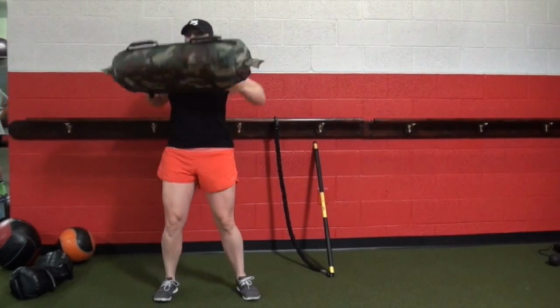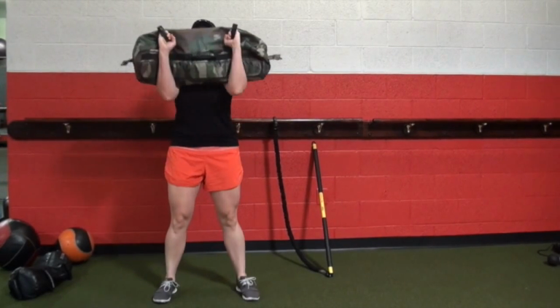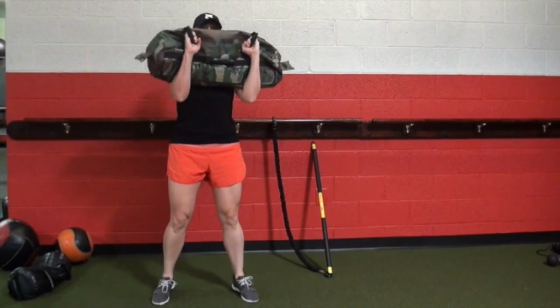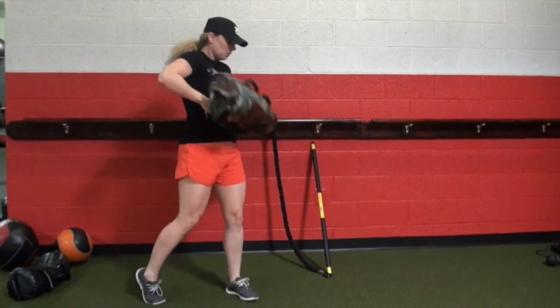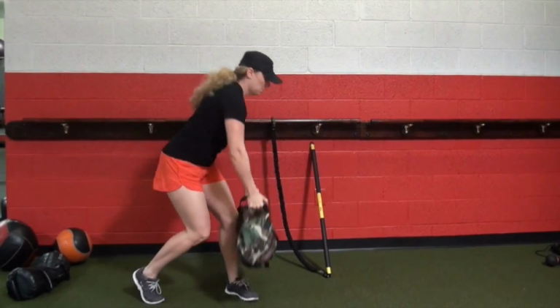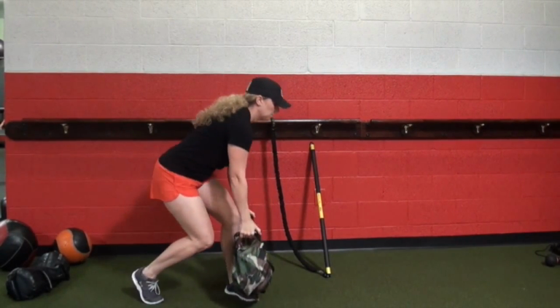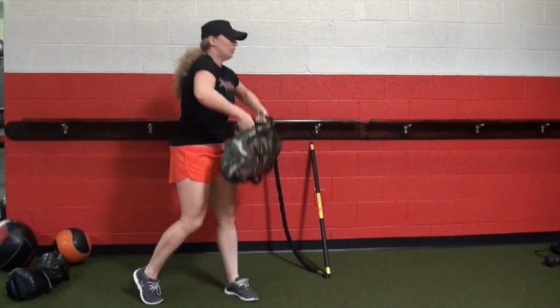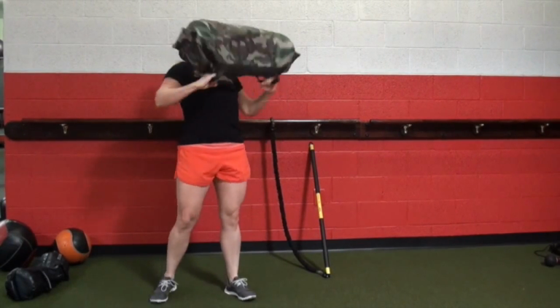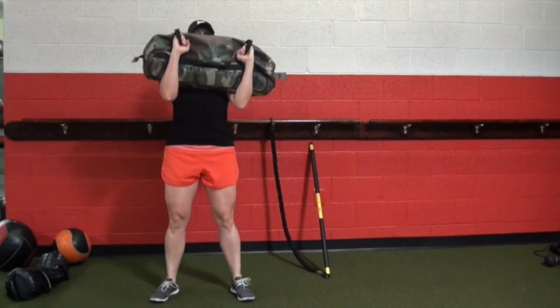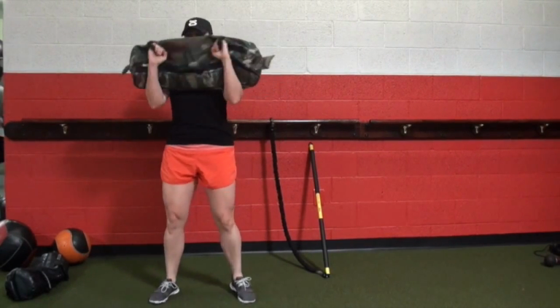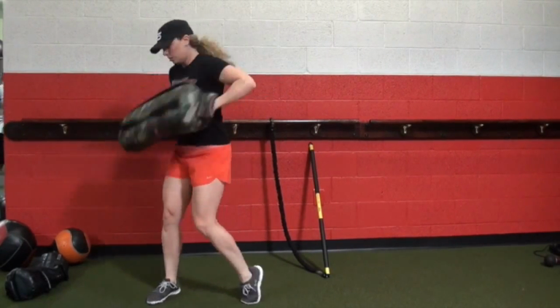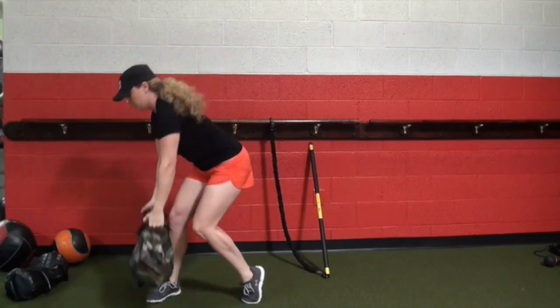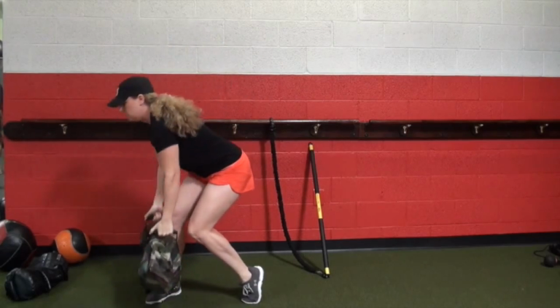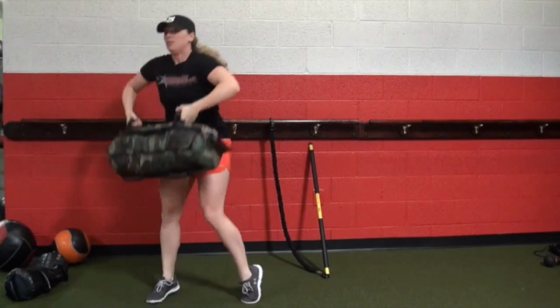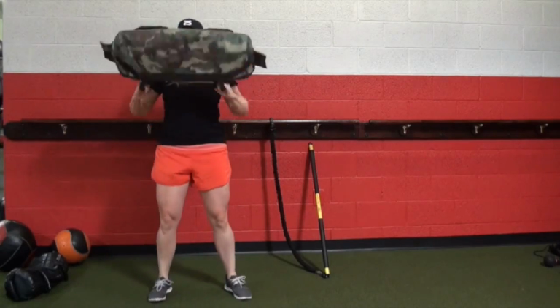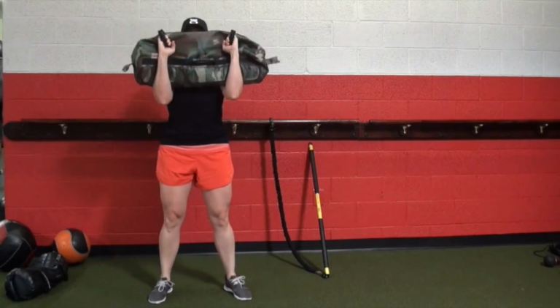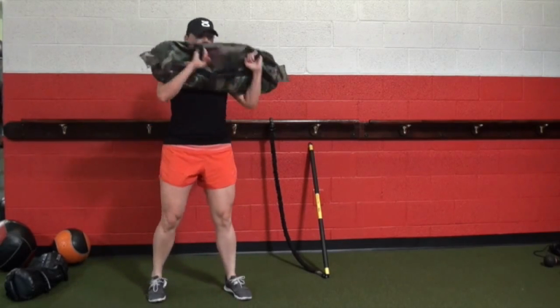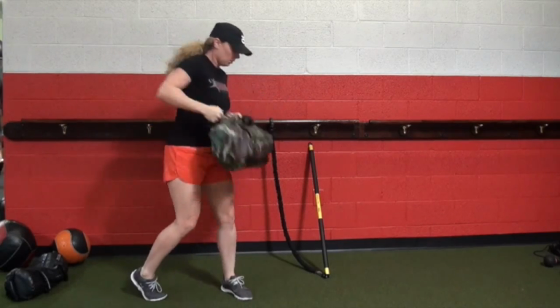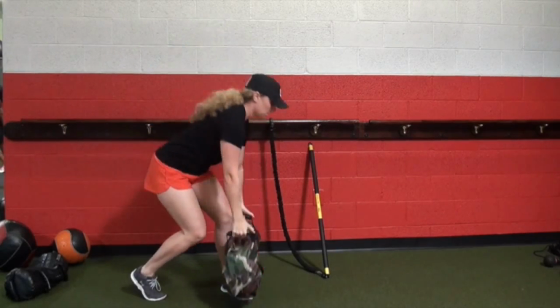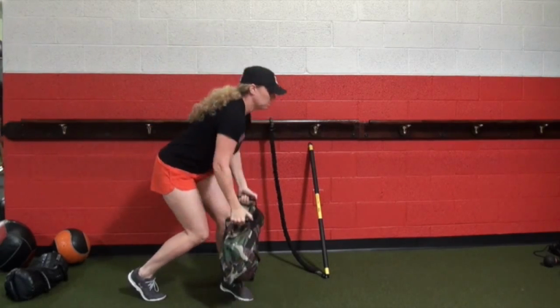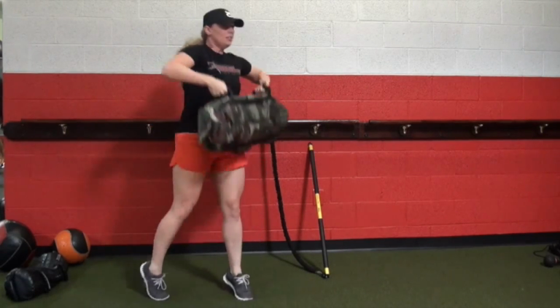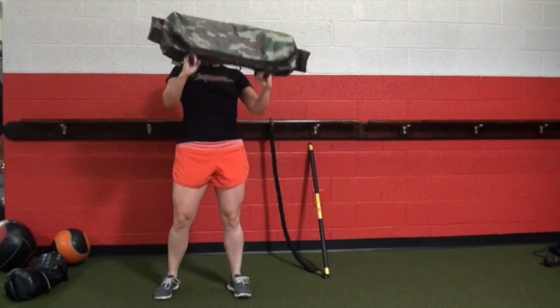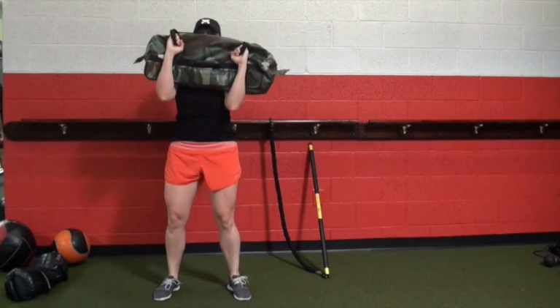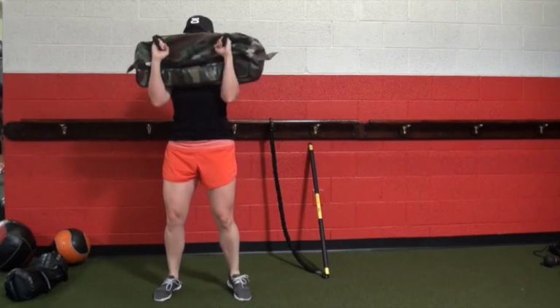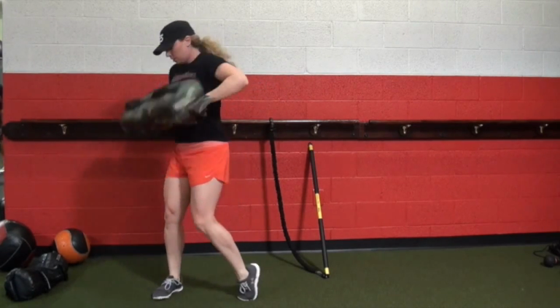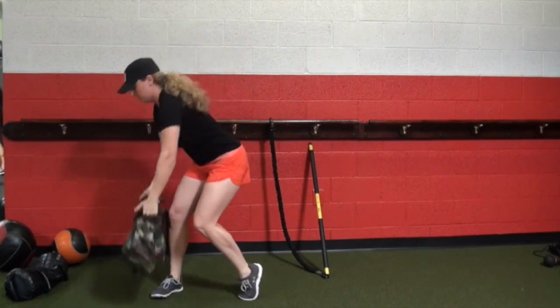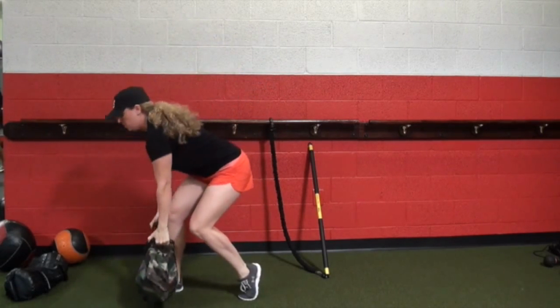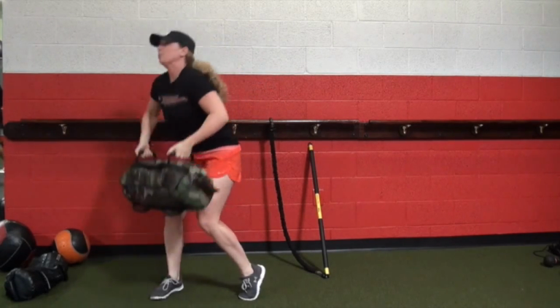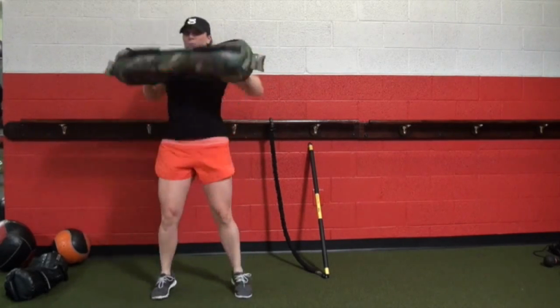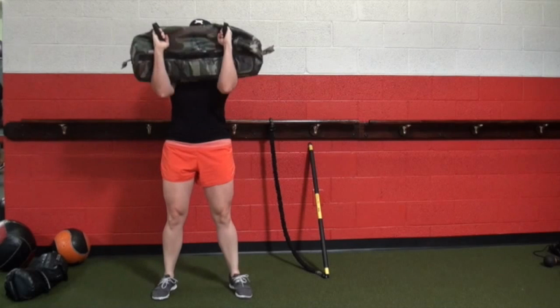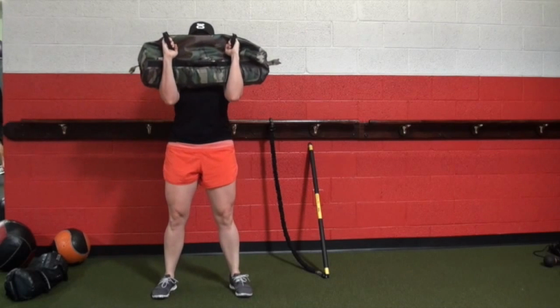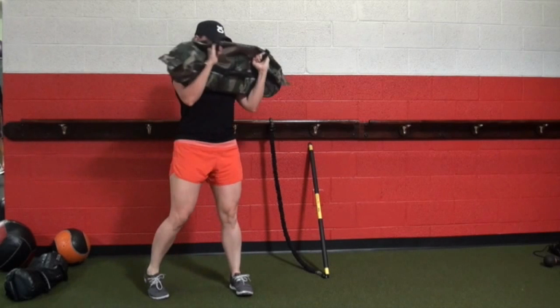For the rotational sandbag clean, we're going to be developing force from the outside of the body inwards, which is going to require a higher level of competency both in rotation and in bracing.